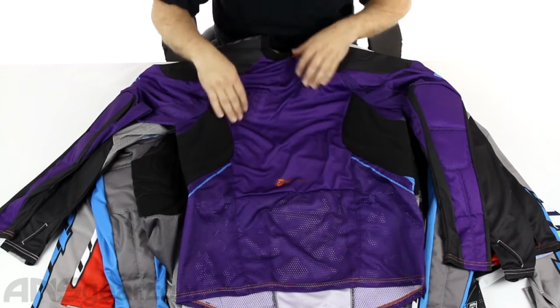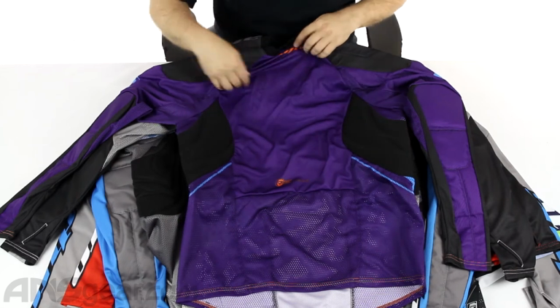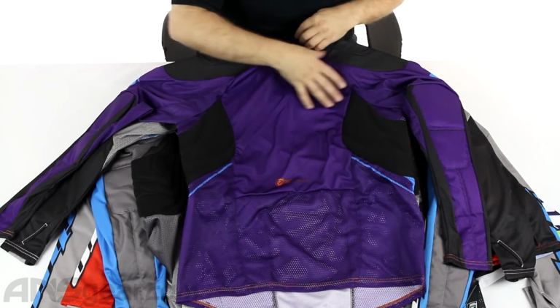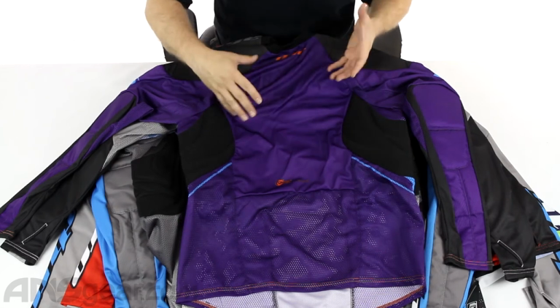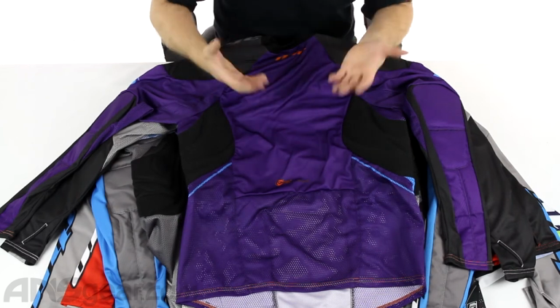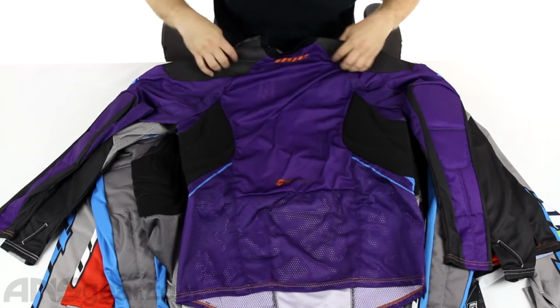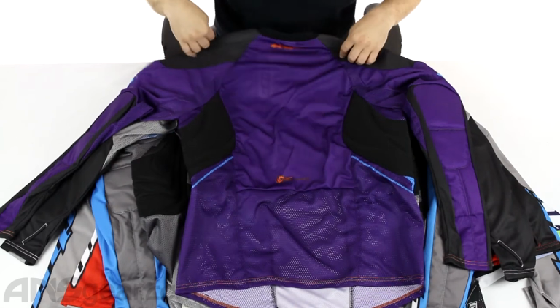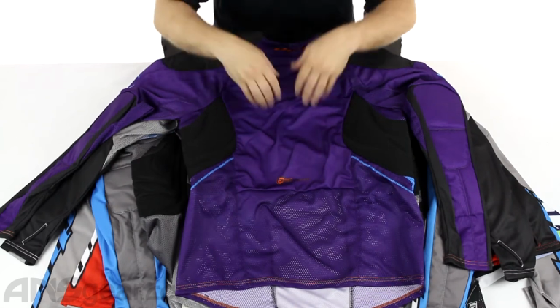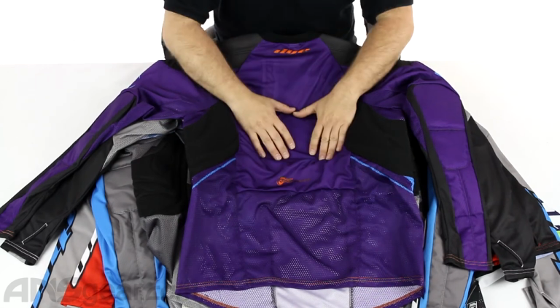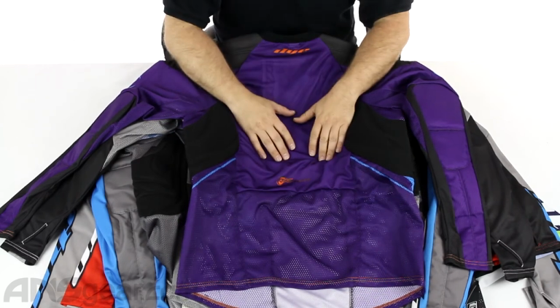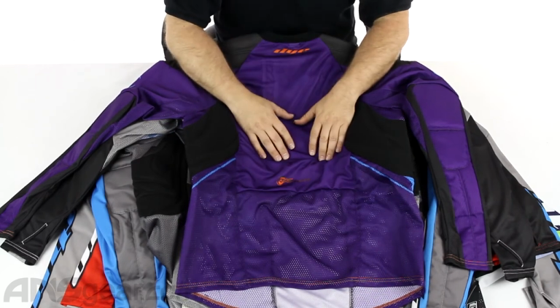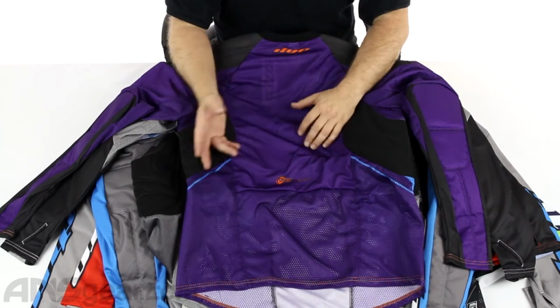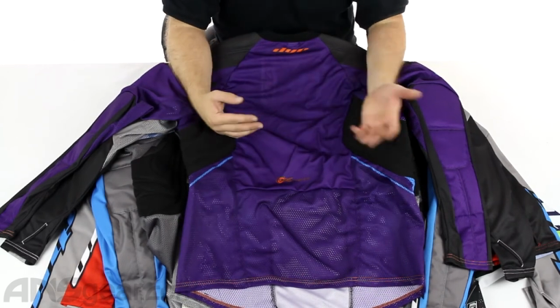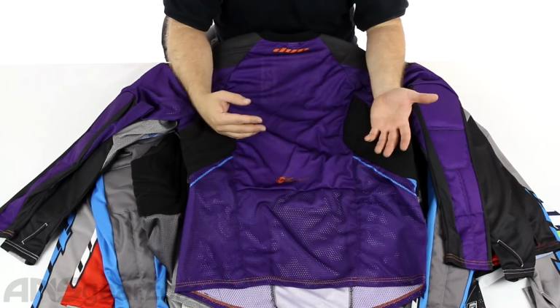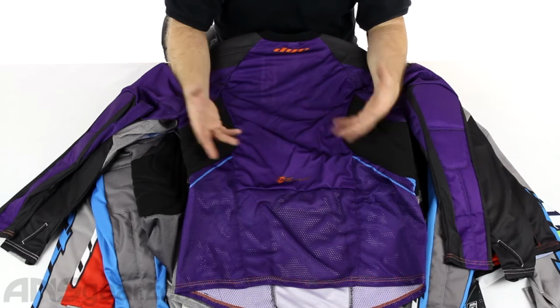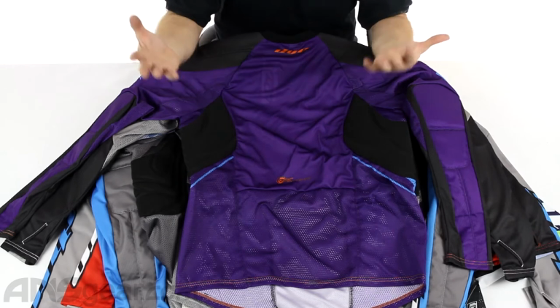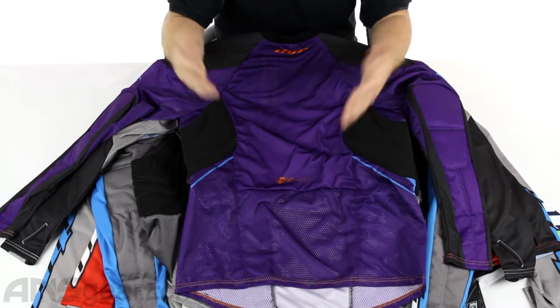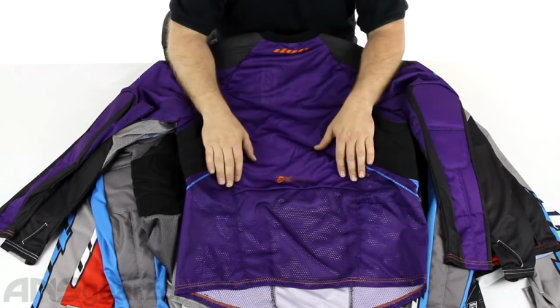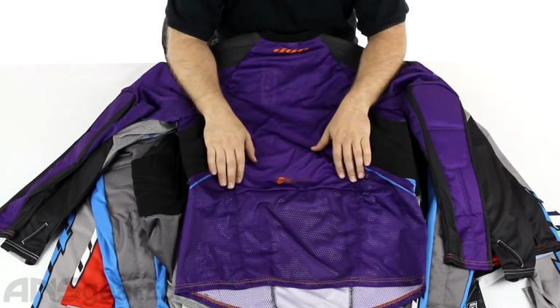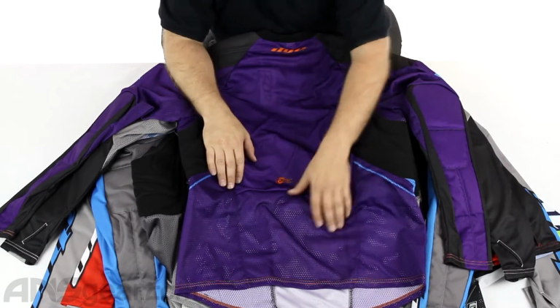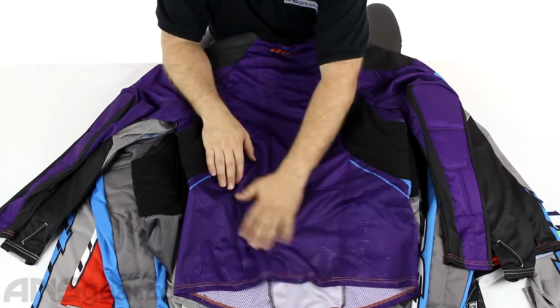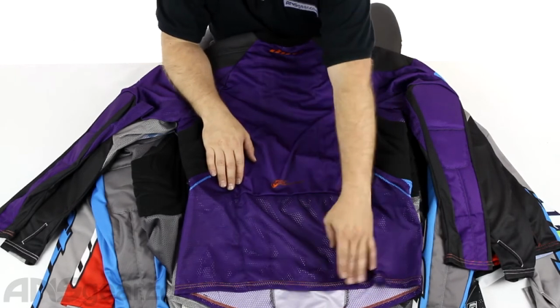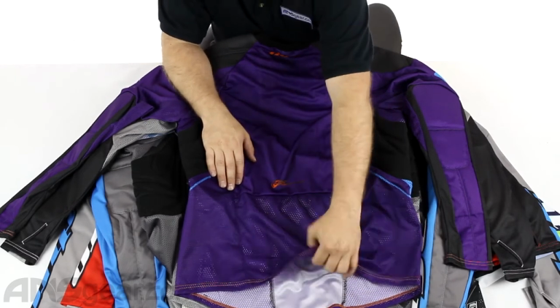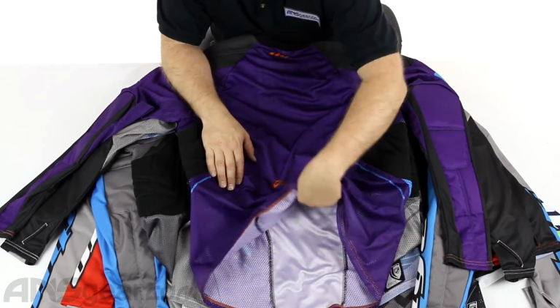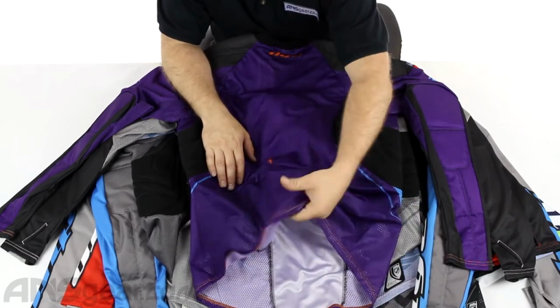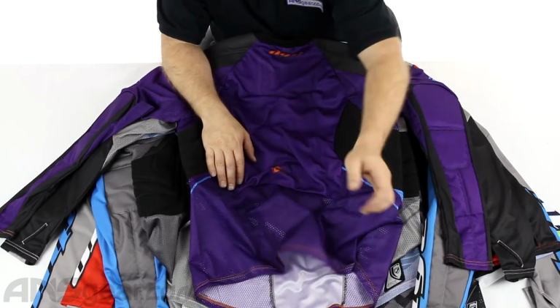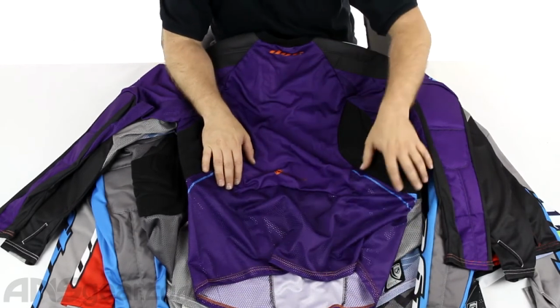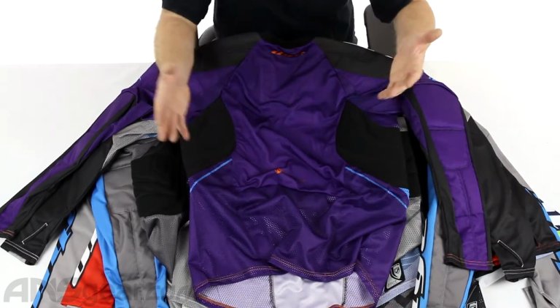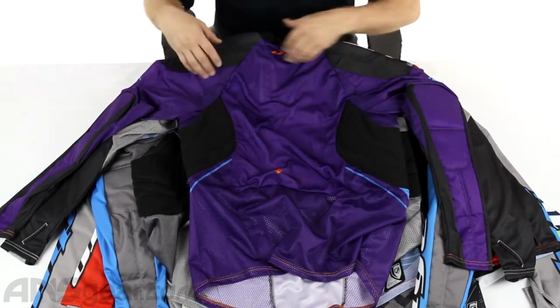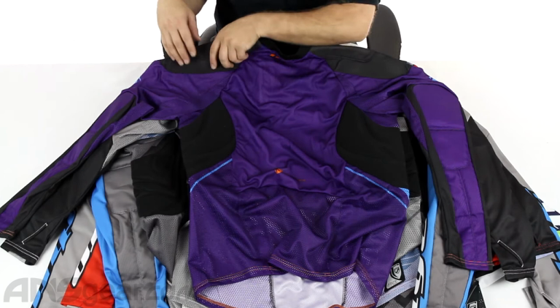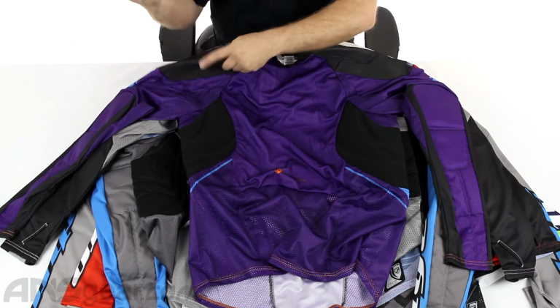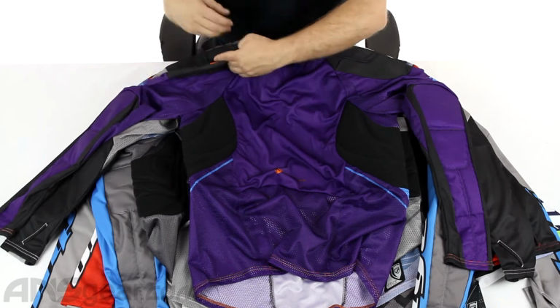The back side is pretty open for names, numbers, team names, whatever you want to stick on the back. And then the bottom again has mesh through it to keep it nice and cool and keep it lightweight.